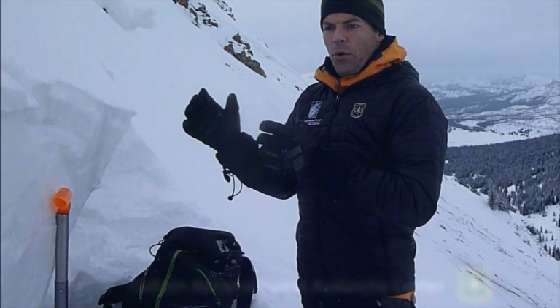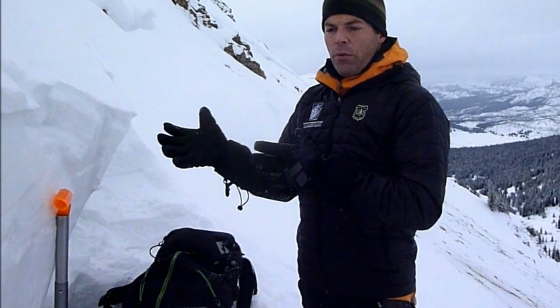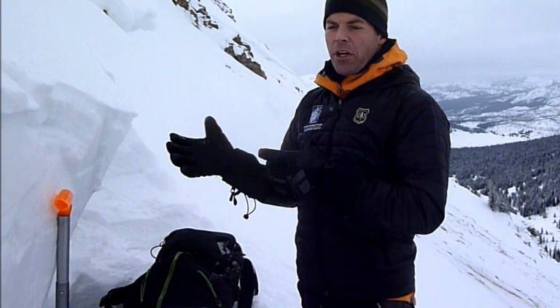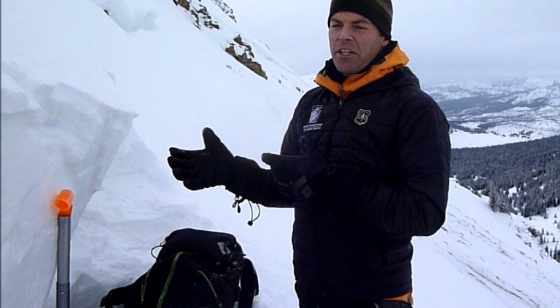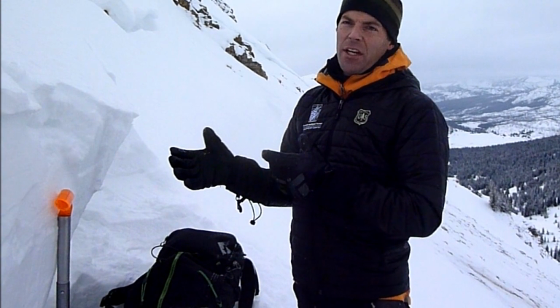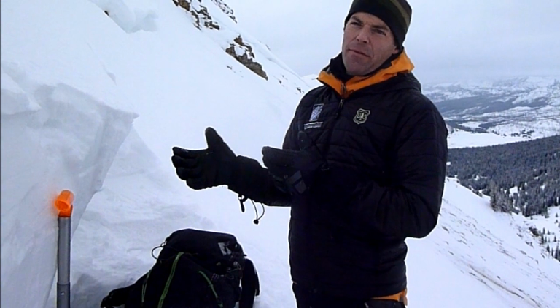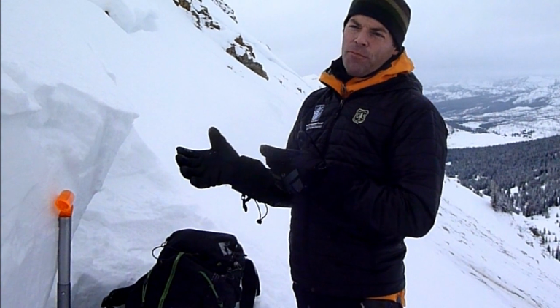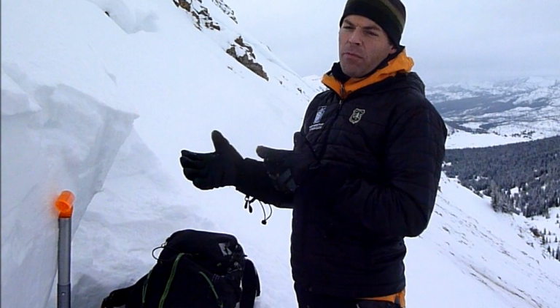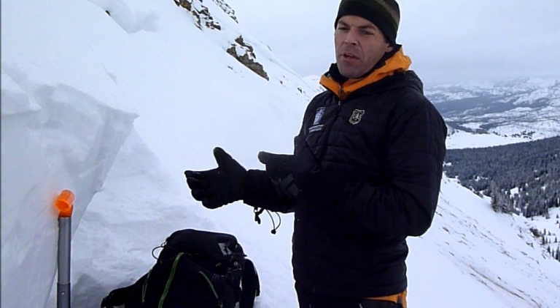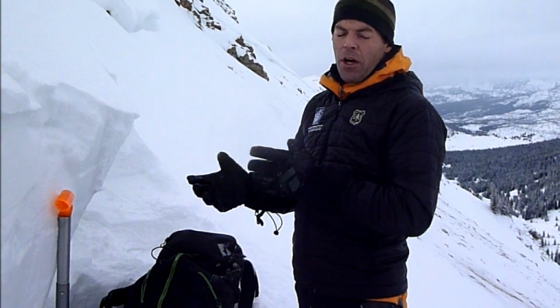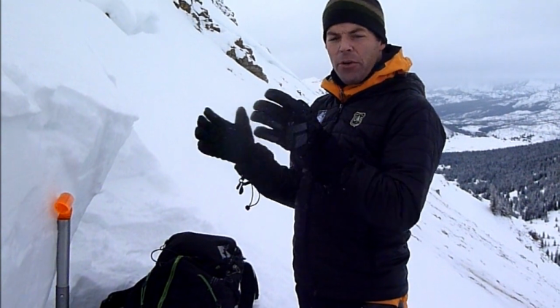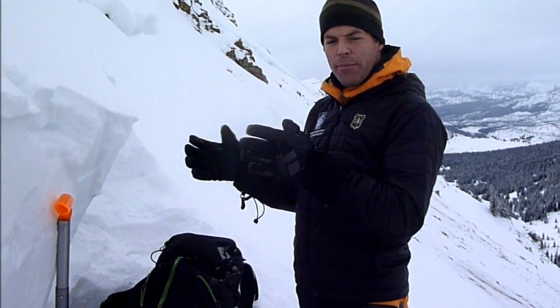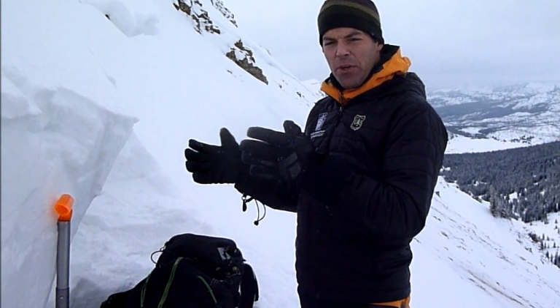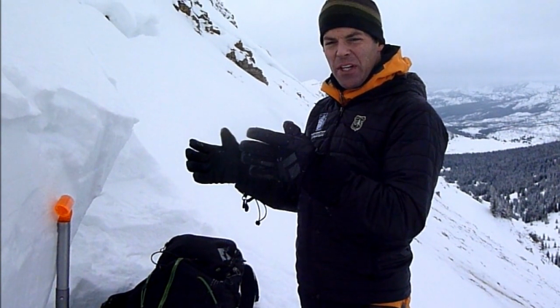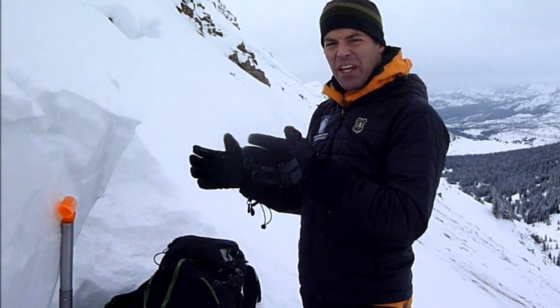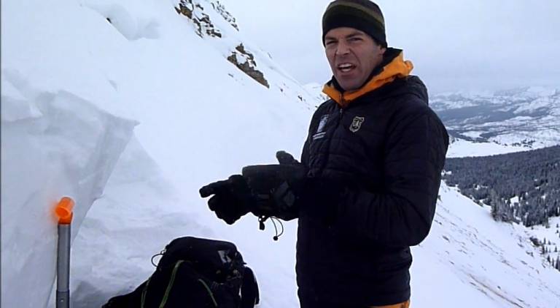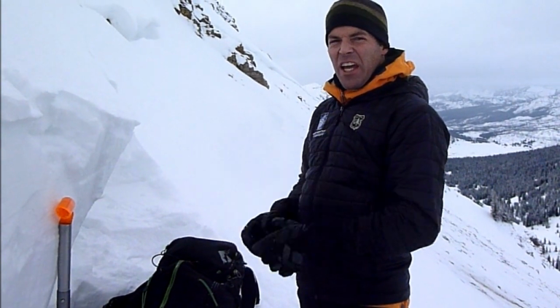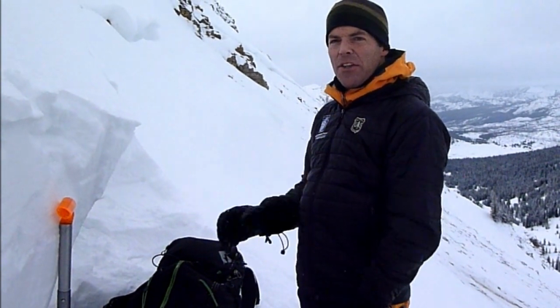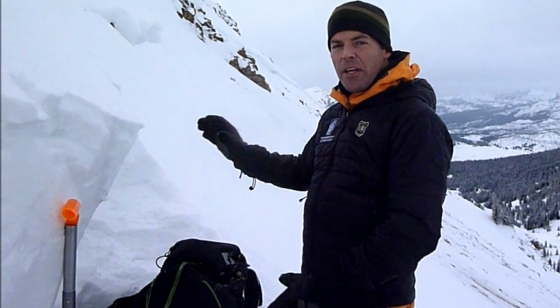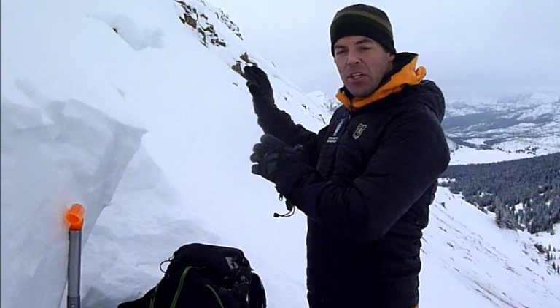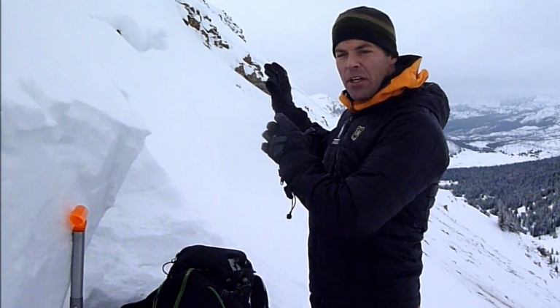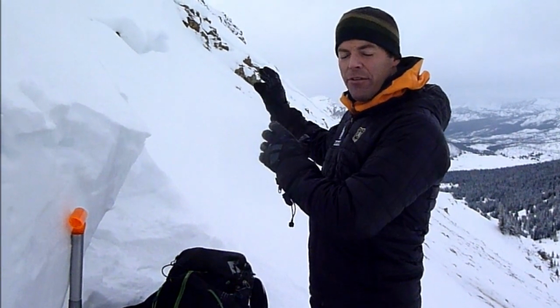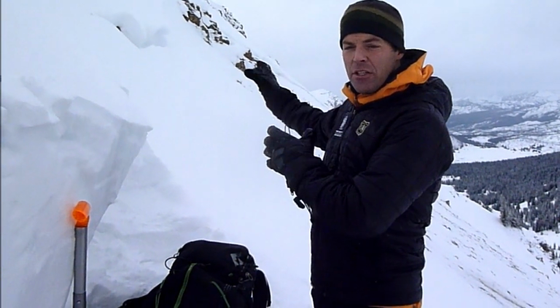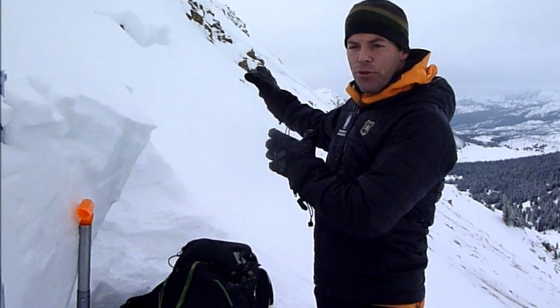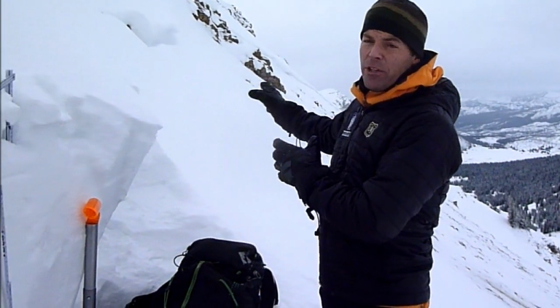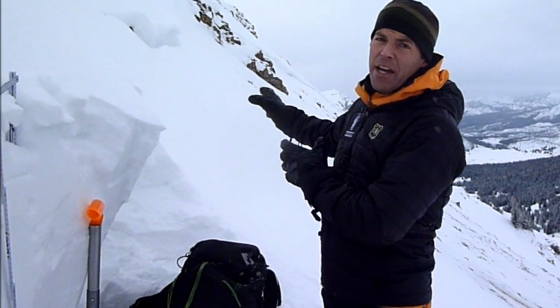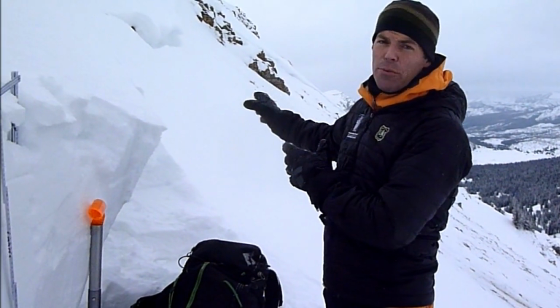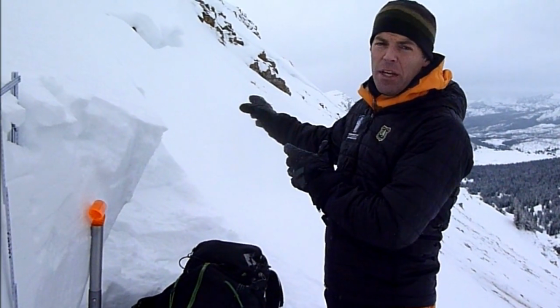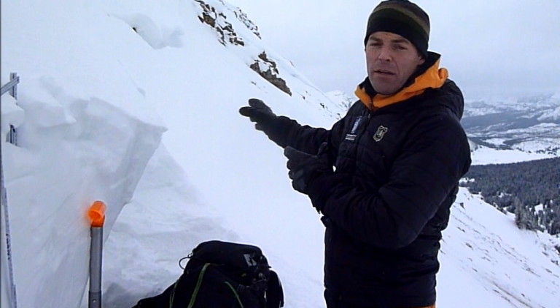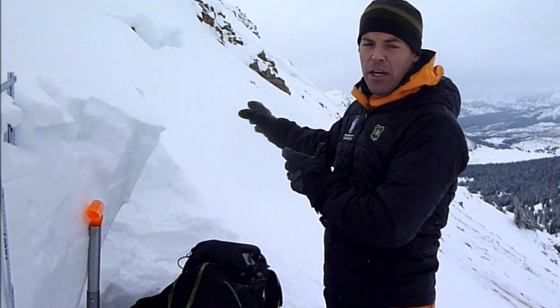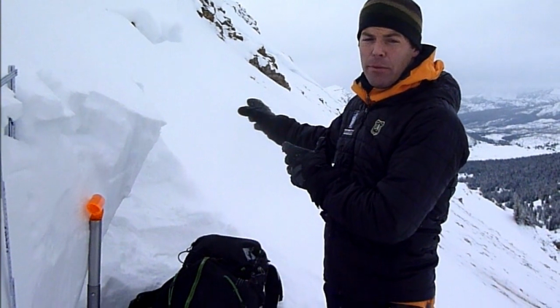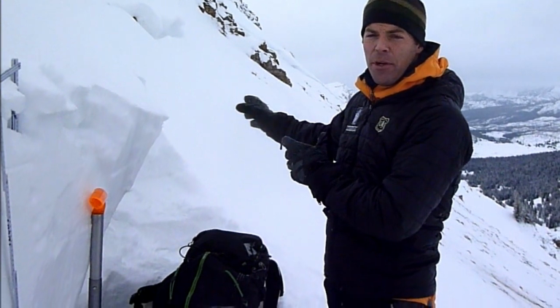We're here in Cook City on Crown Butte, and this is actually the avalanche that was triggered last week by a snowmobiler.